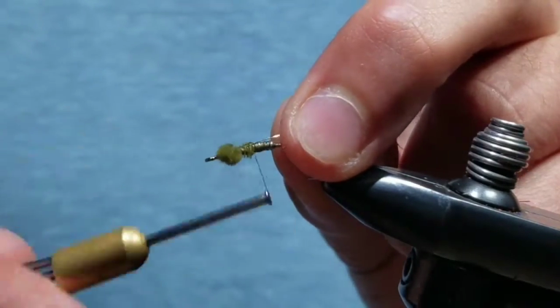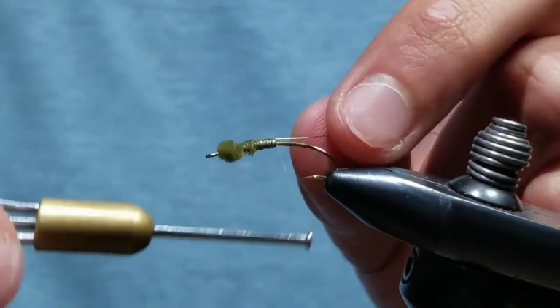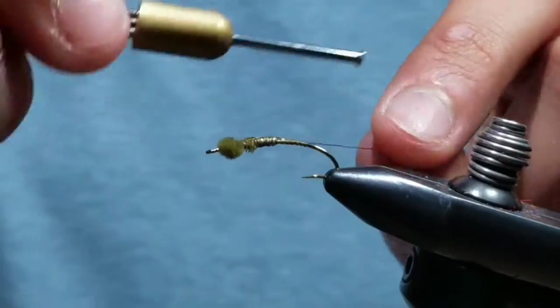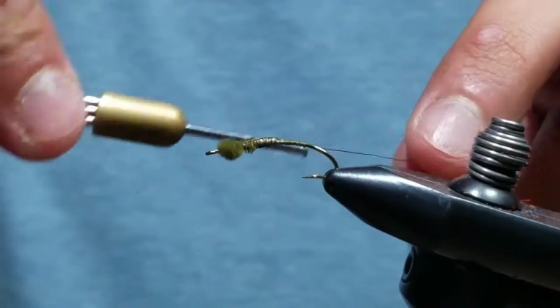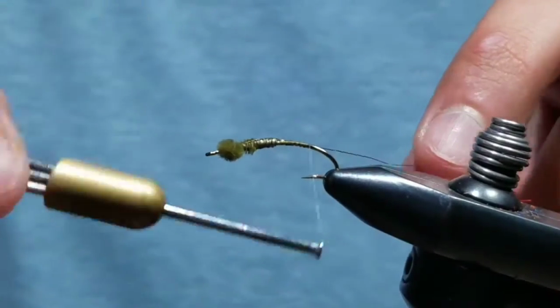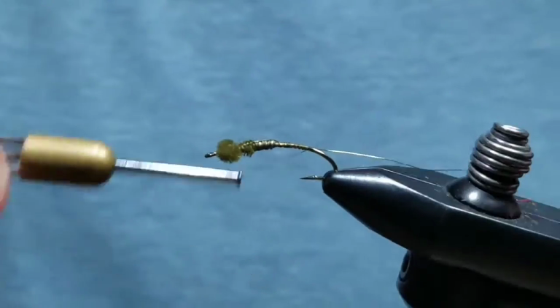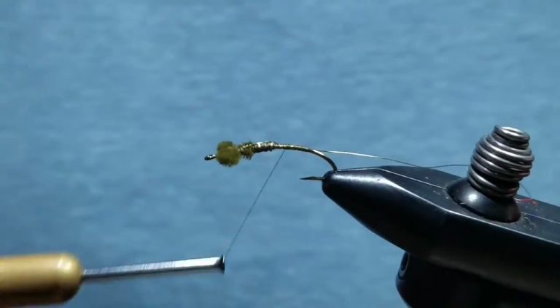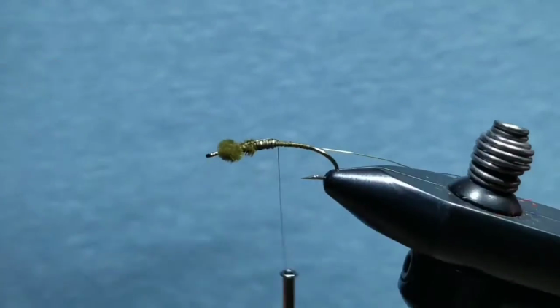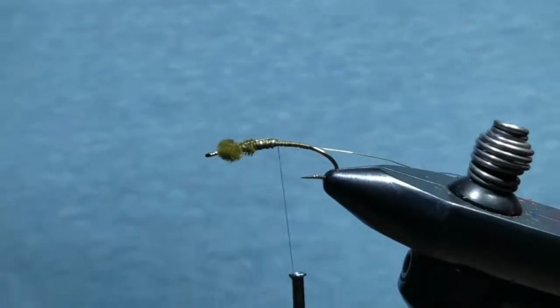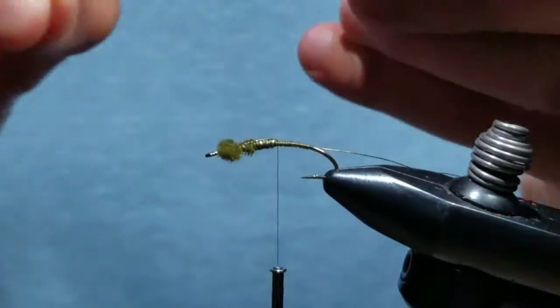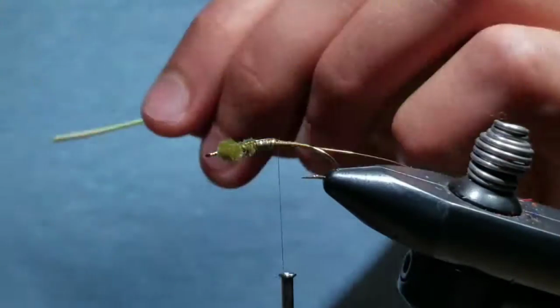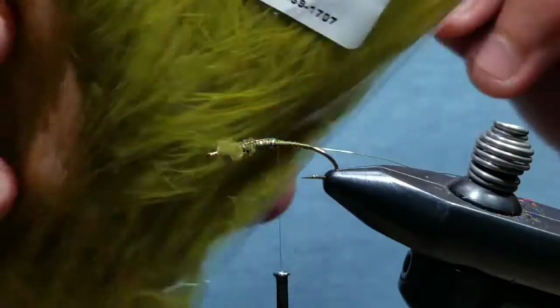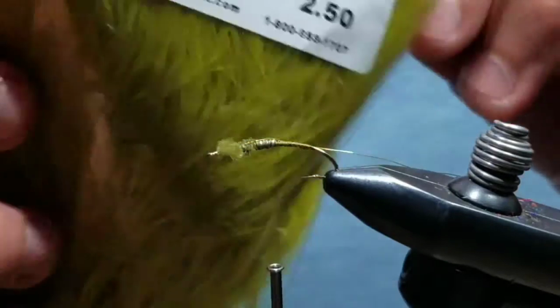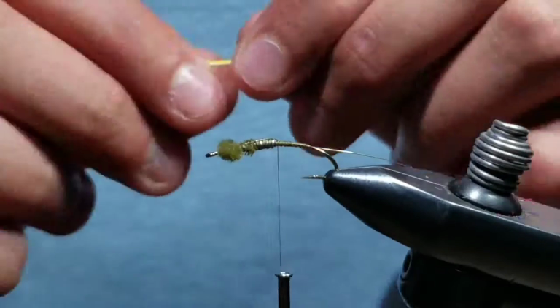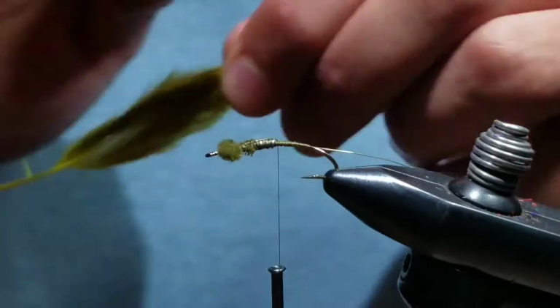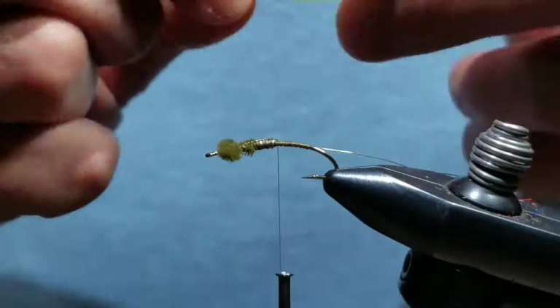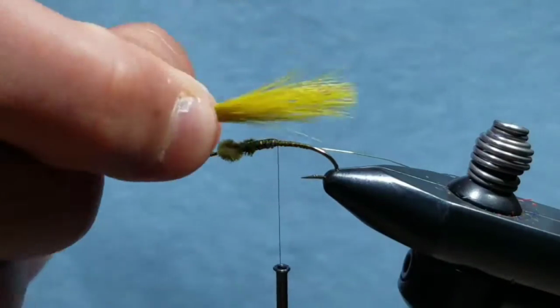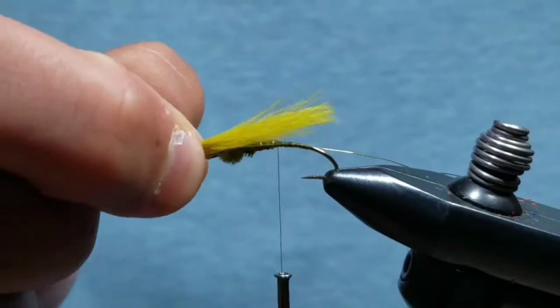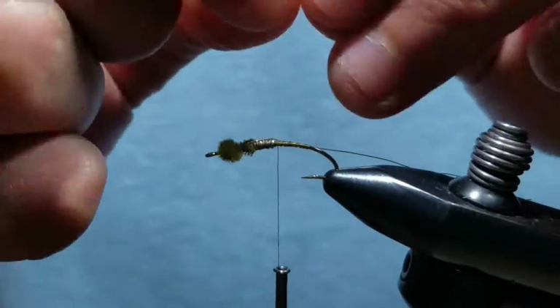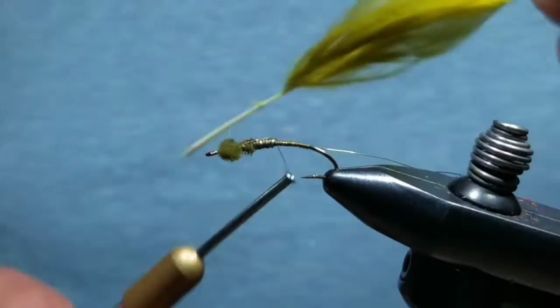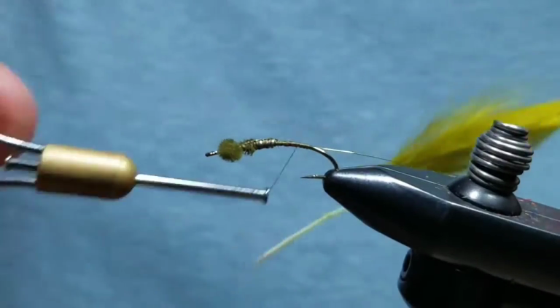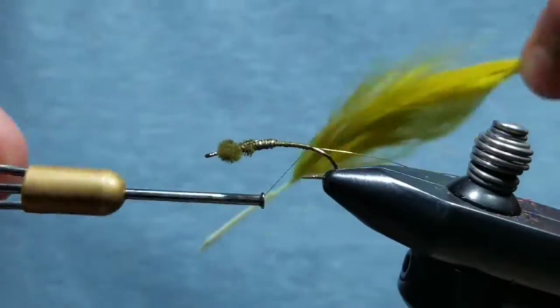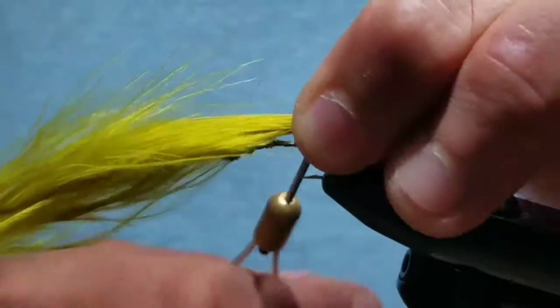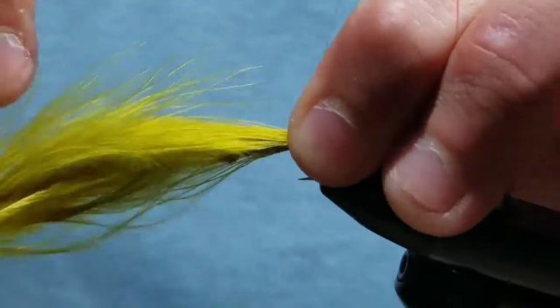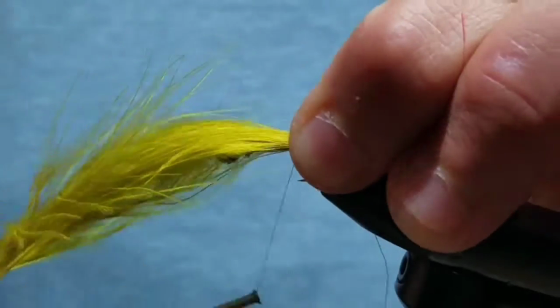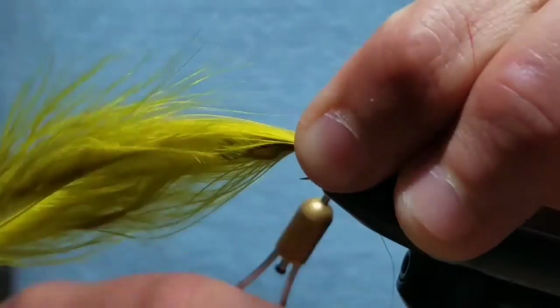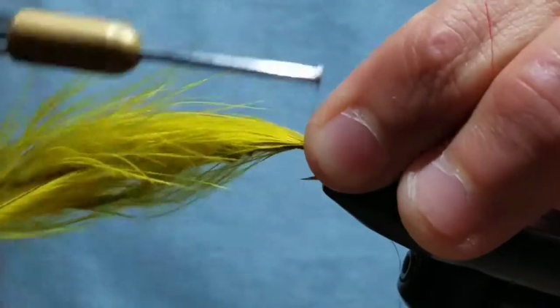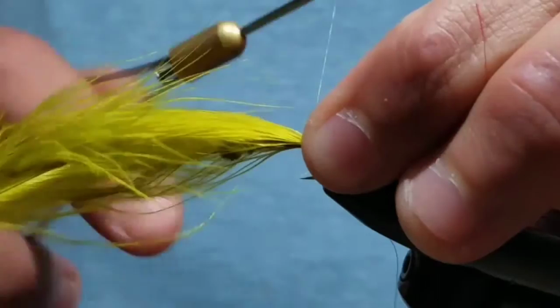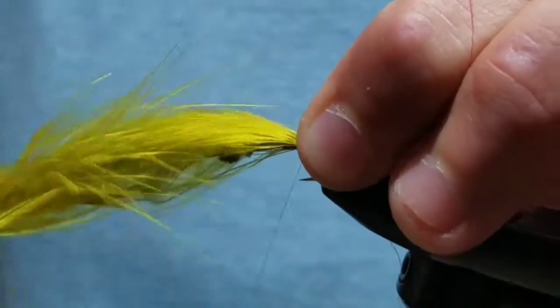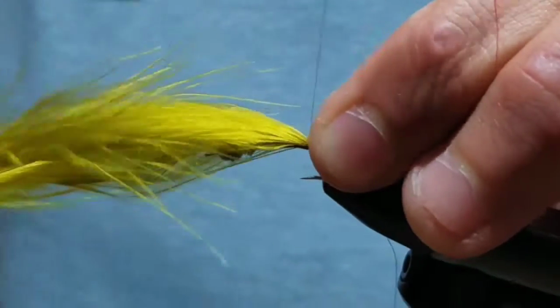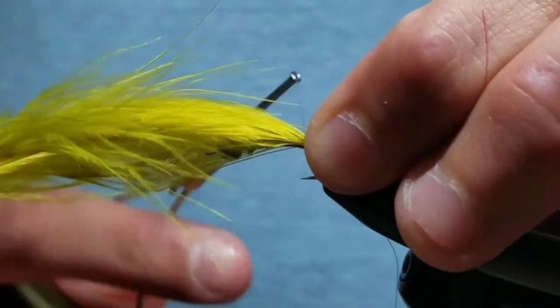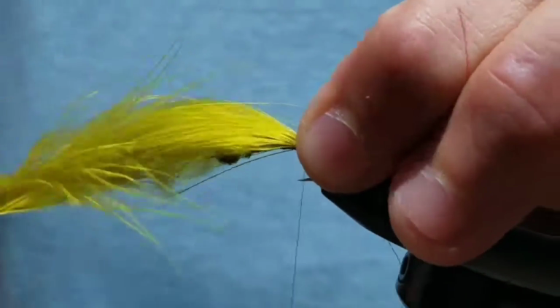Start the gold wire on the far side and bring it to the near side — this will help keep the wire from slipping out. Then grab a section of marabou in damsel green, measure a tail about a hook shank in length, and tie it on the back of the hook.